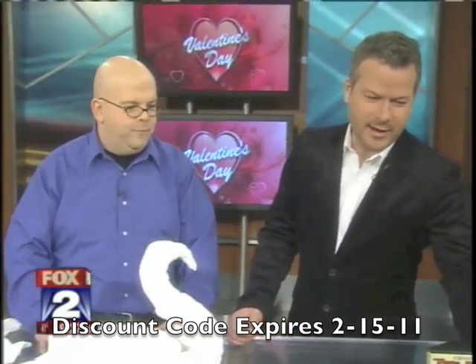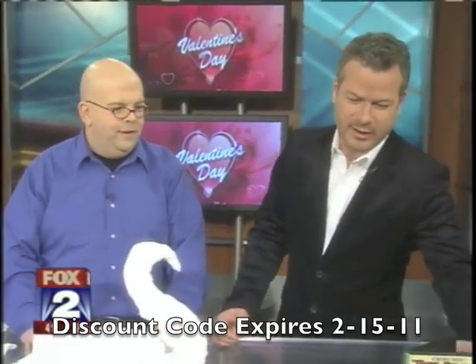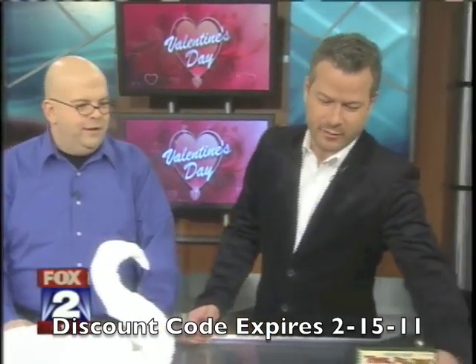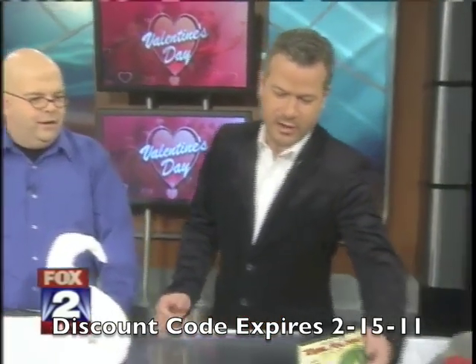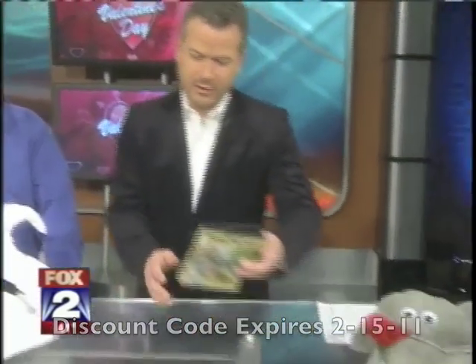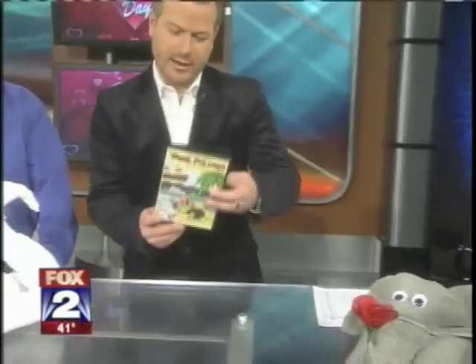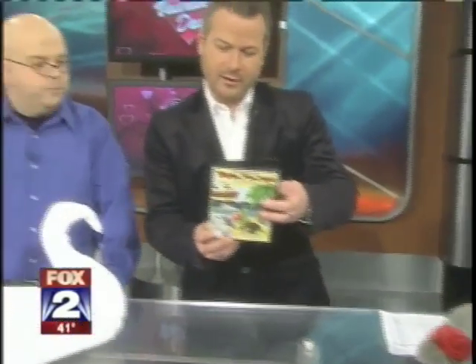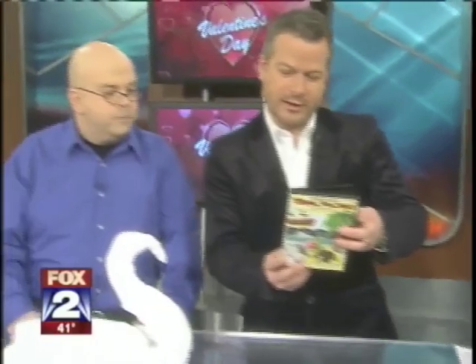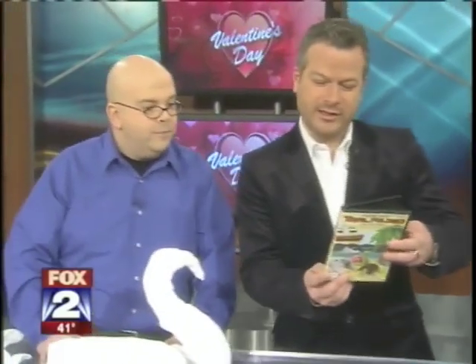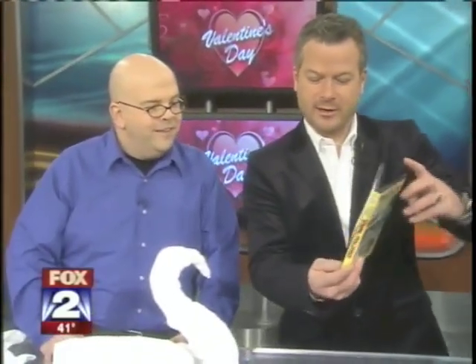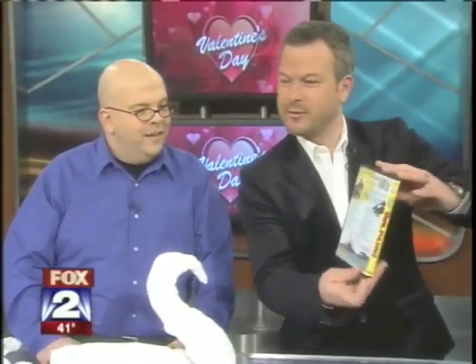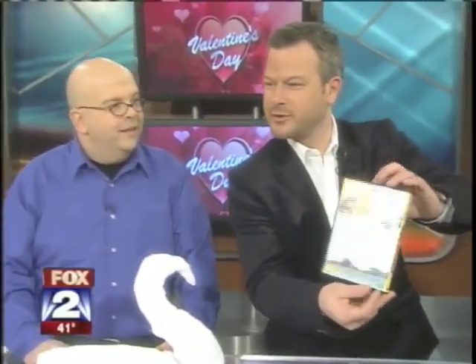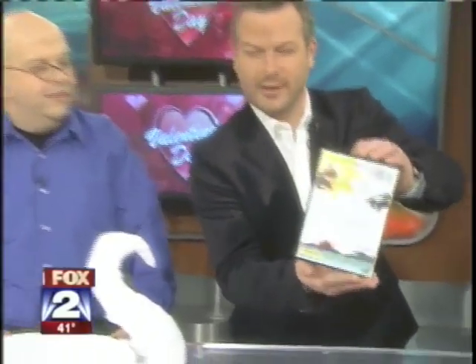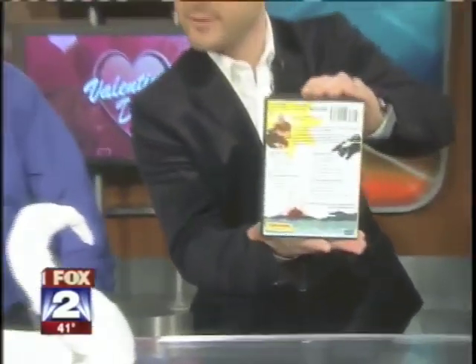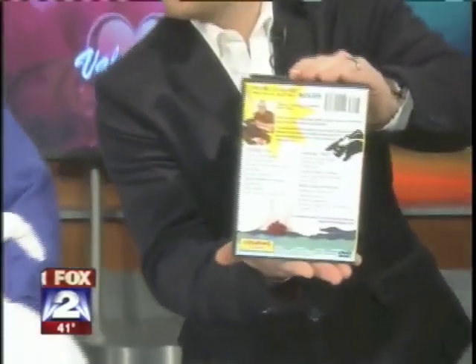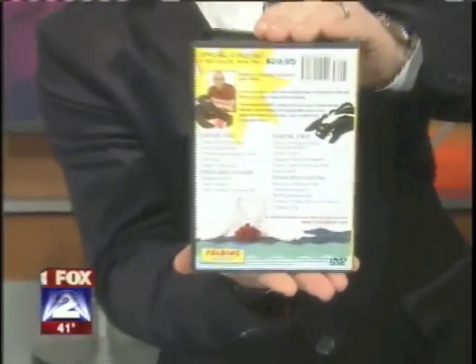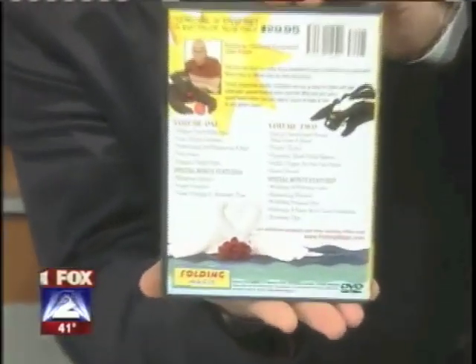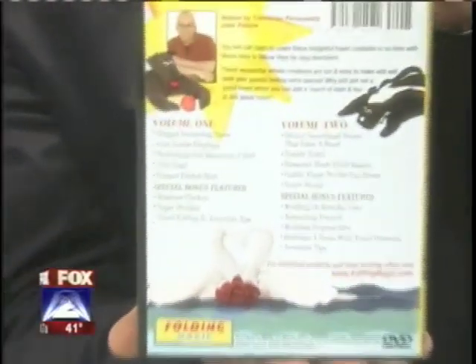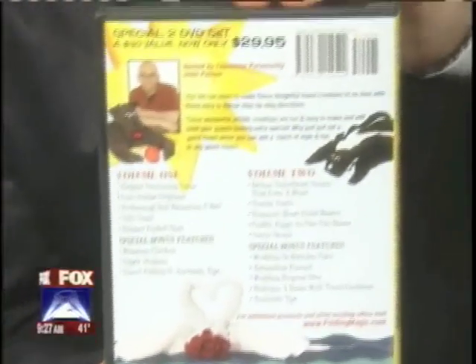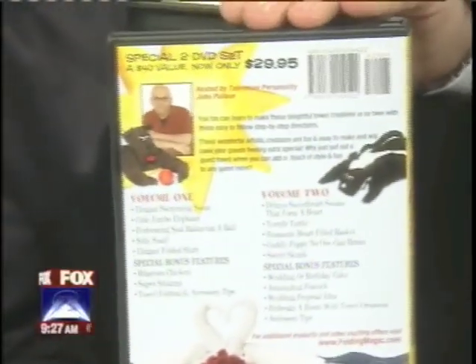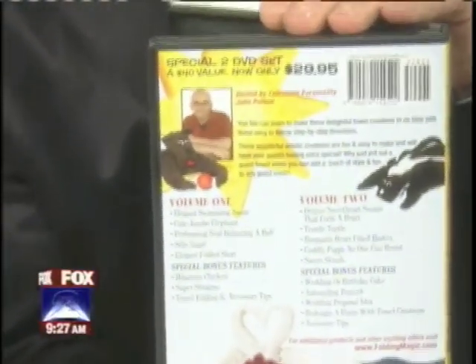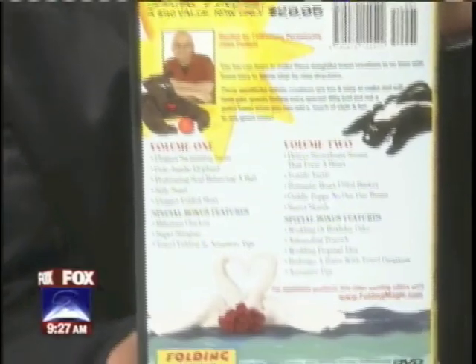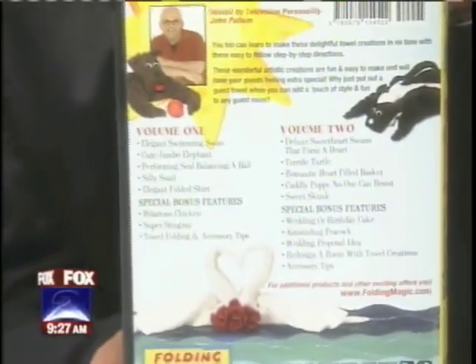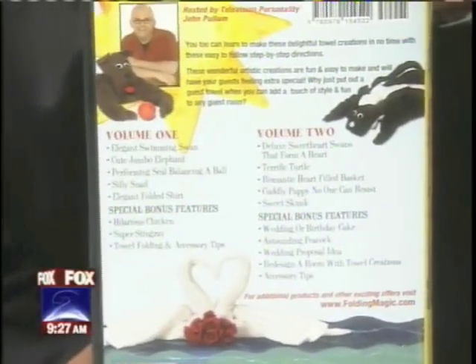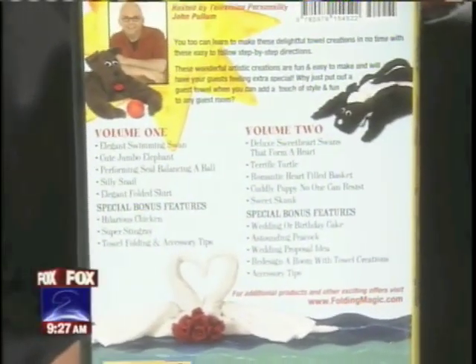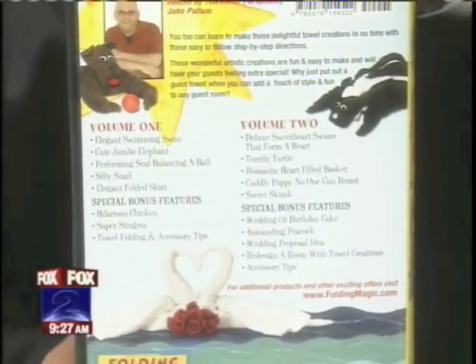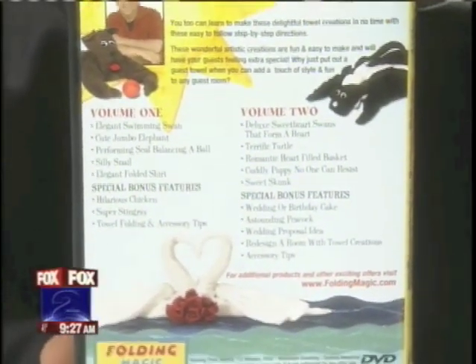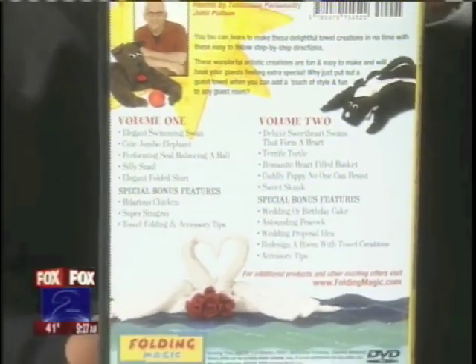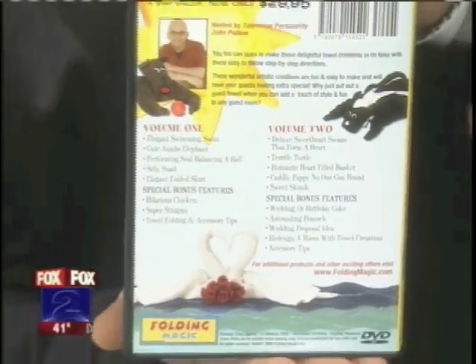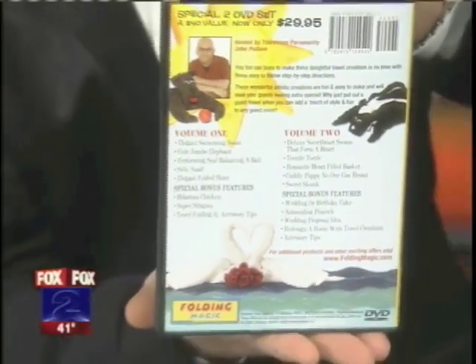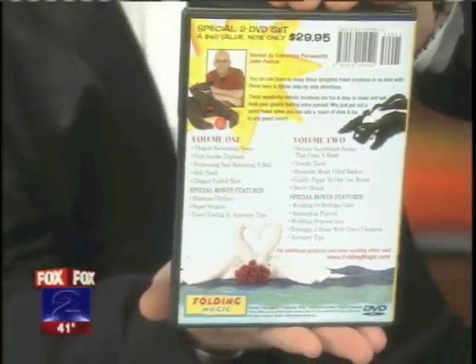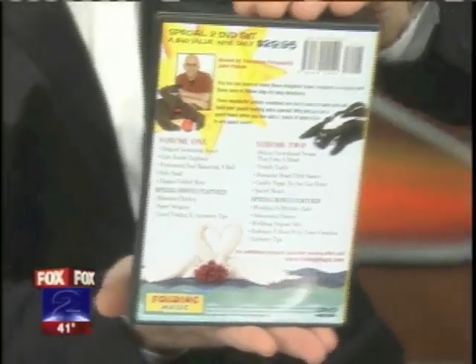And not just an elephant or a swan — you've got a sweet skunk on here too. That's the only one that you need two different colored towels for. Everything else can be done in white. There on the screen is the sweet skunk.